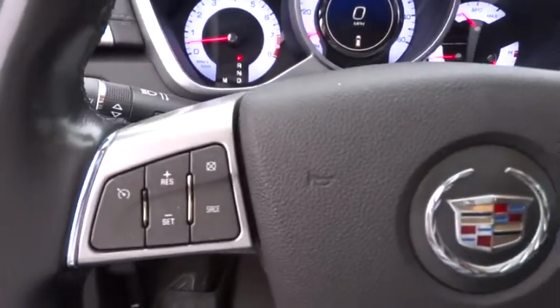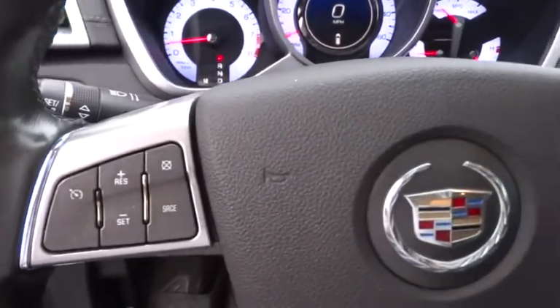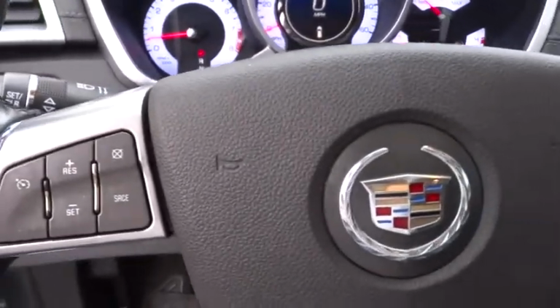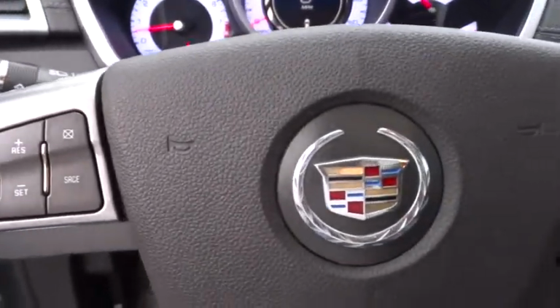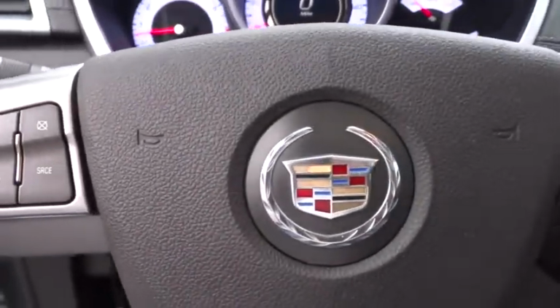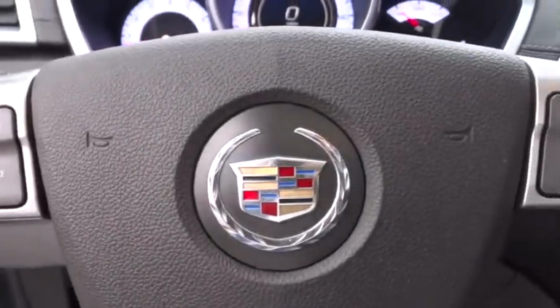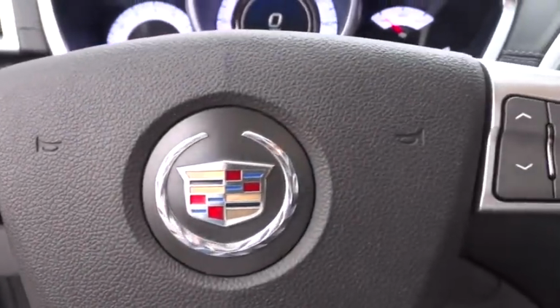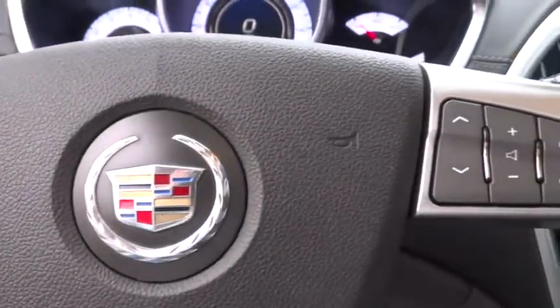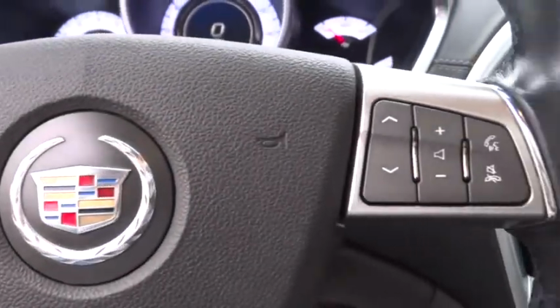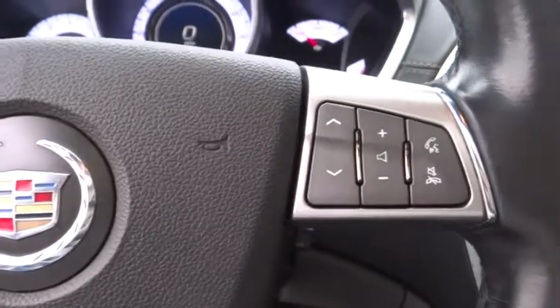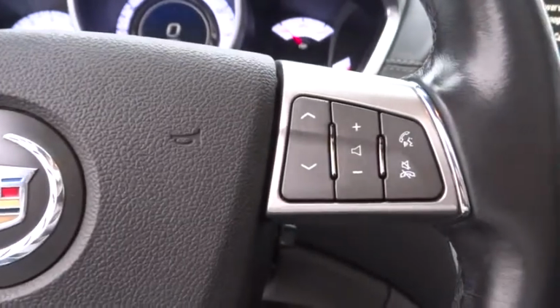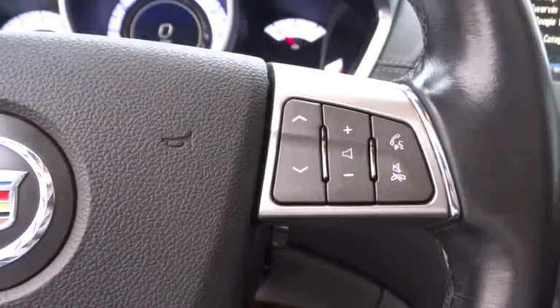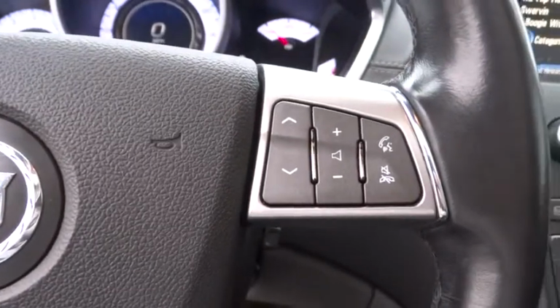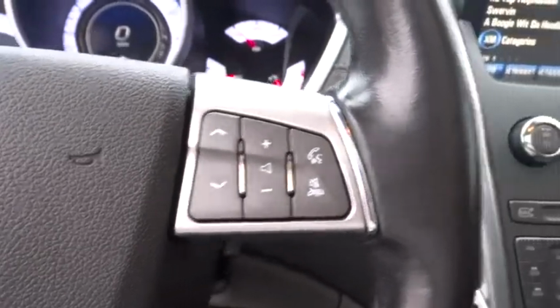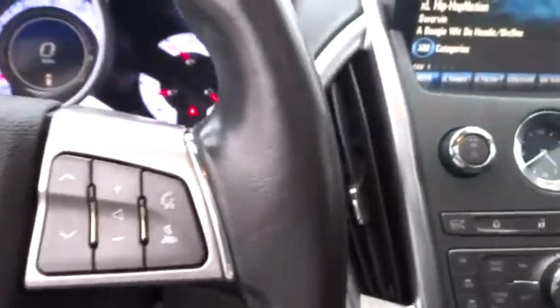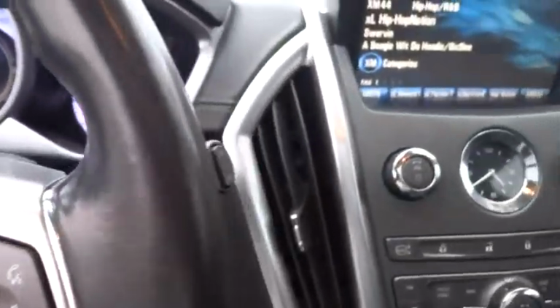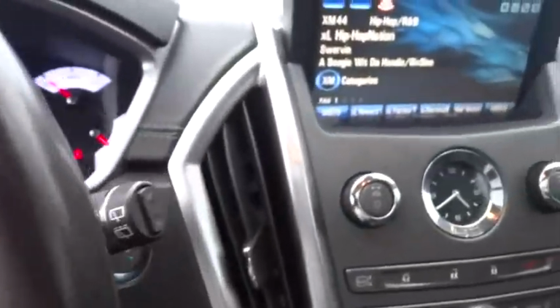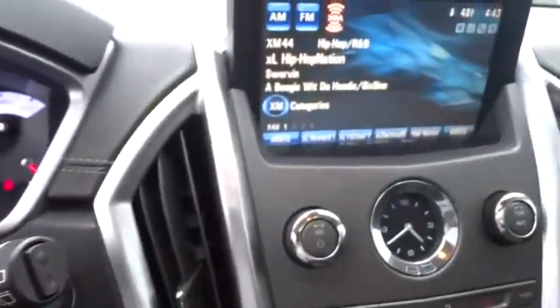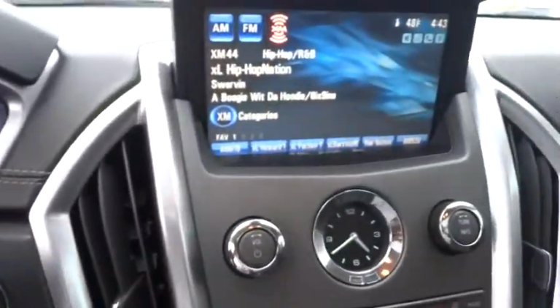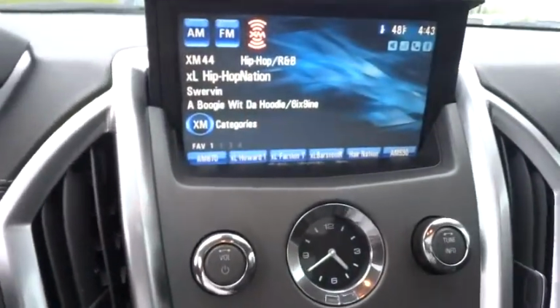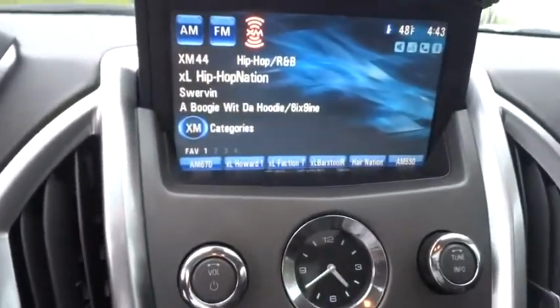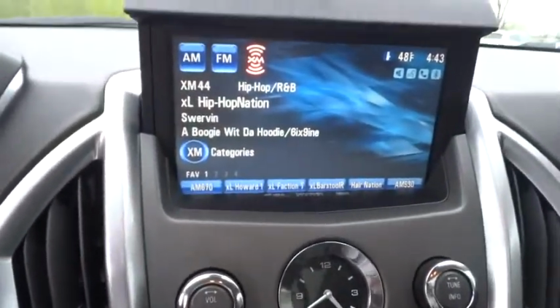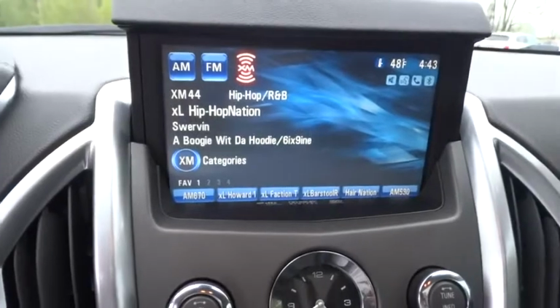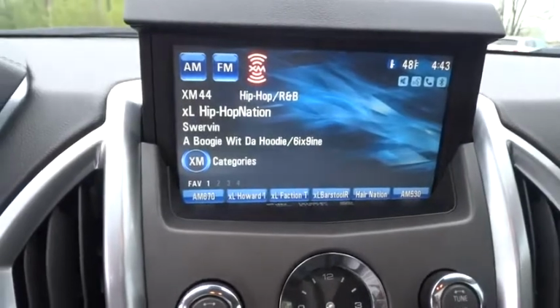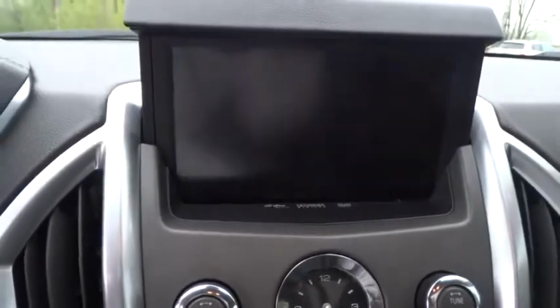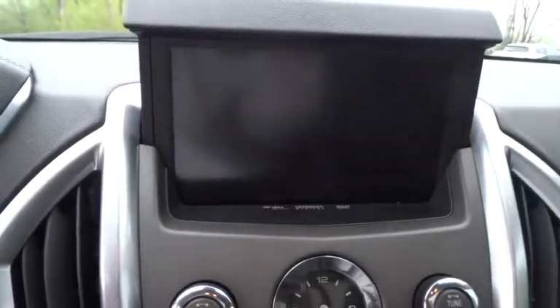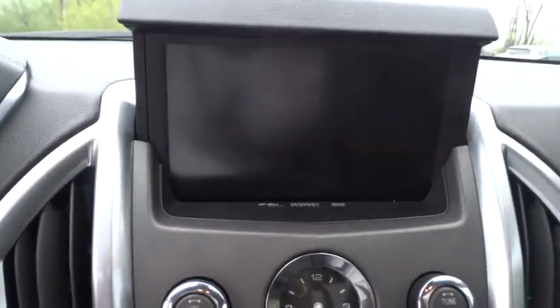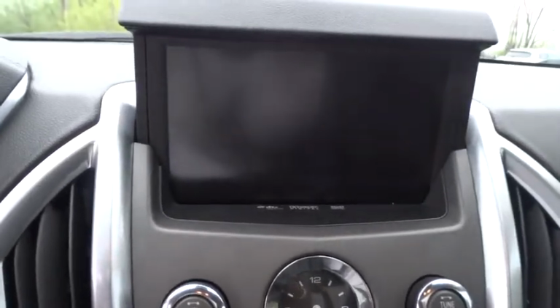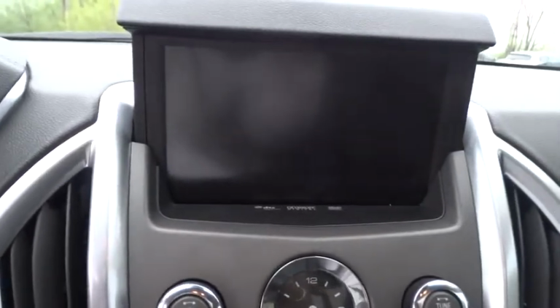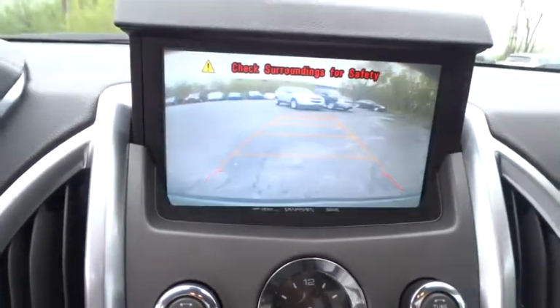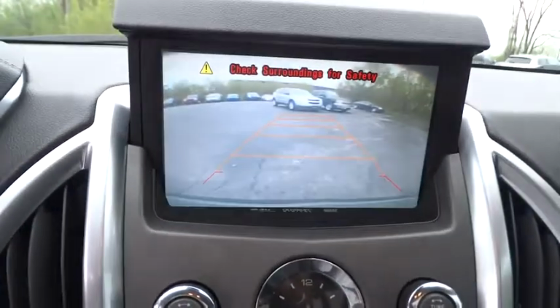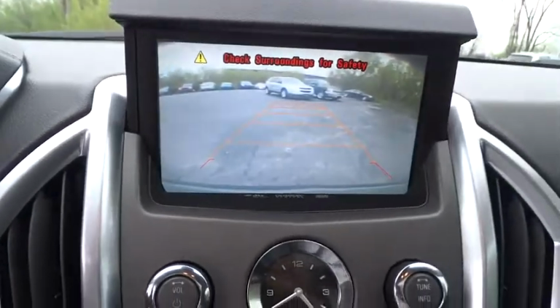Bluetooth, power steering, adjustable steering wheel, four-wheel disc brakes, cruise control, keyless start, aluminum wheels, floor mats, auto dimming rear view mirror. Your new ride is just a phone call away.